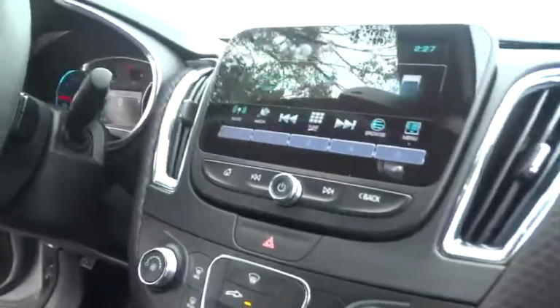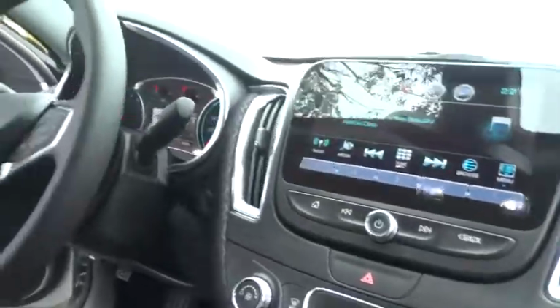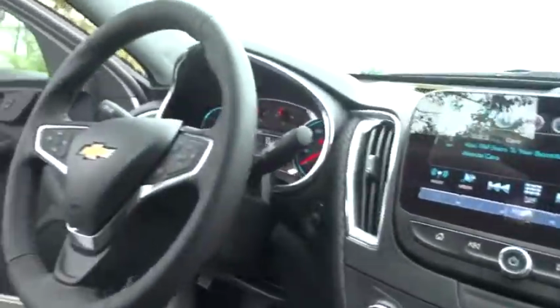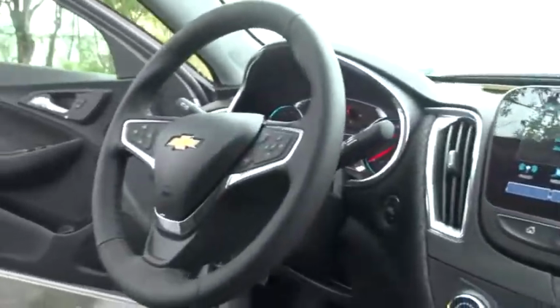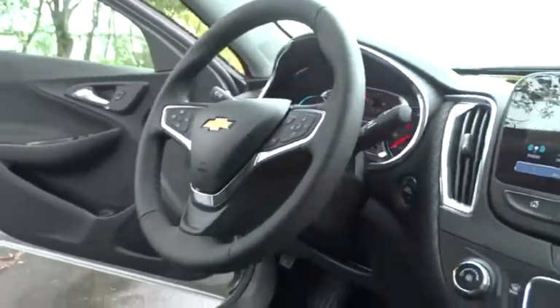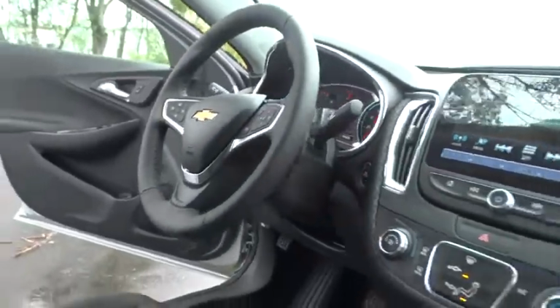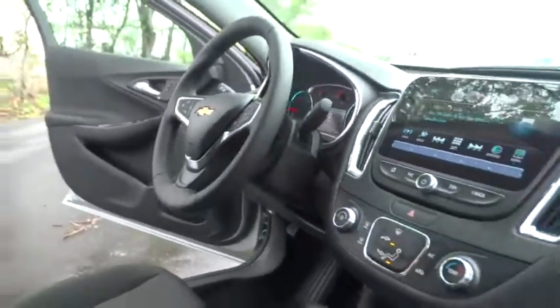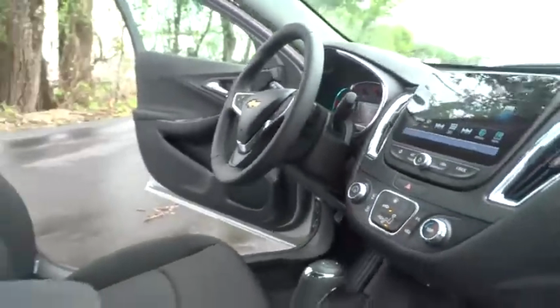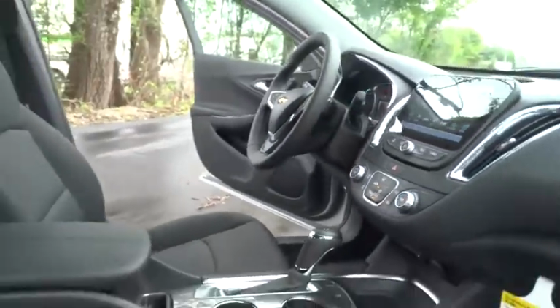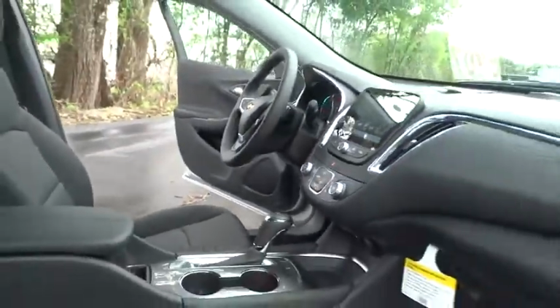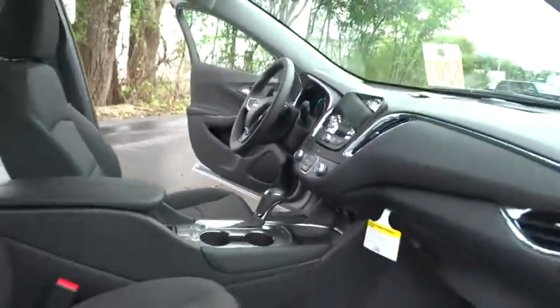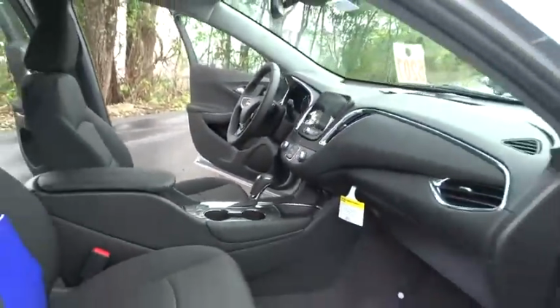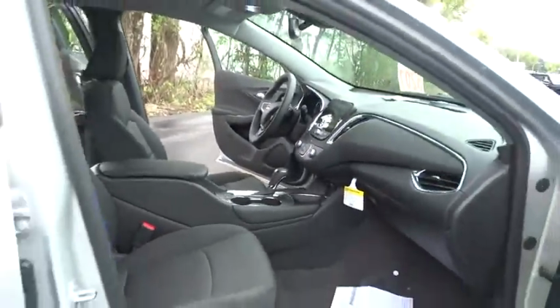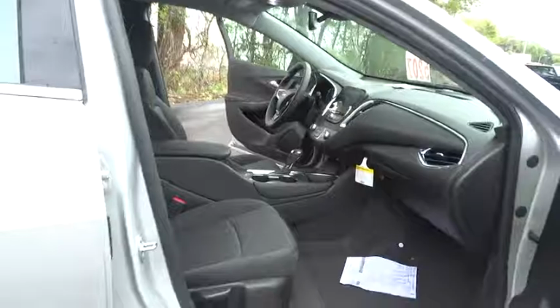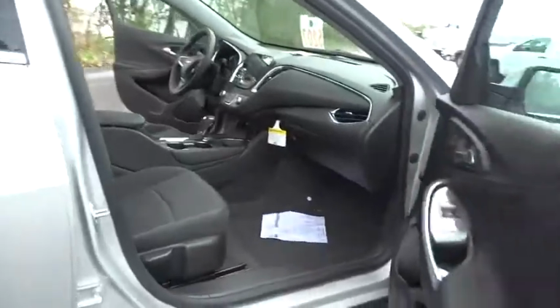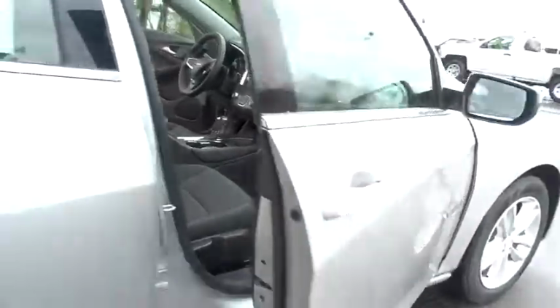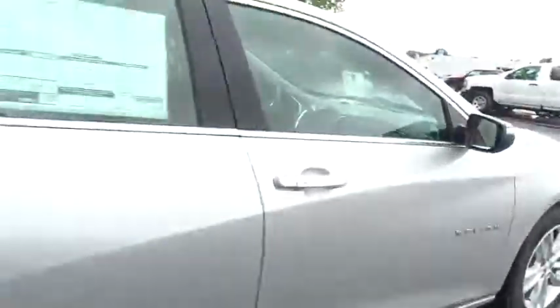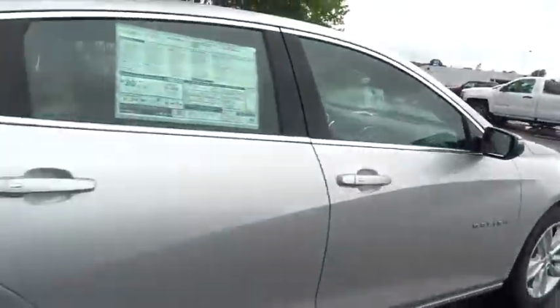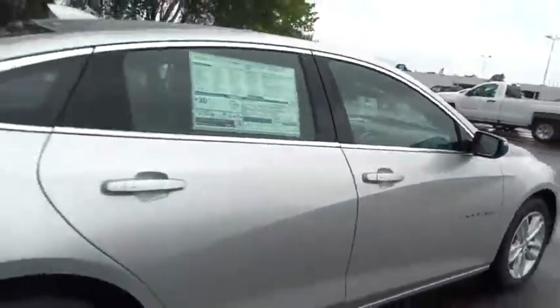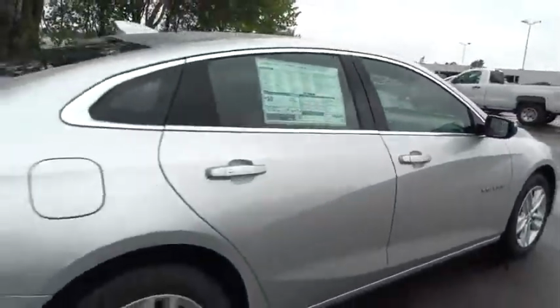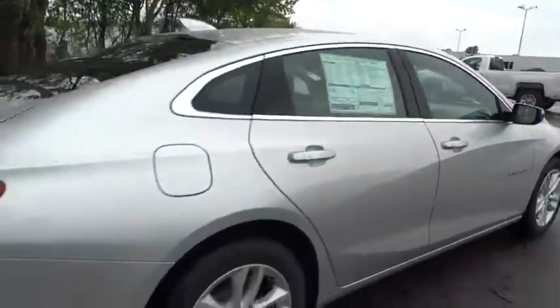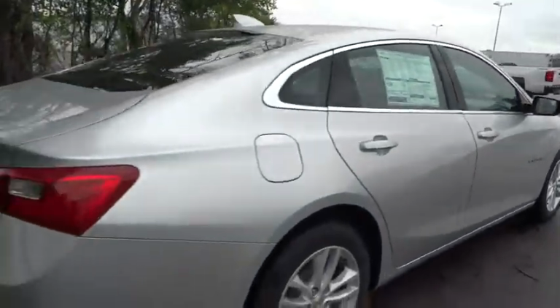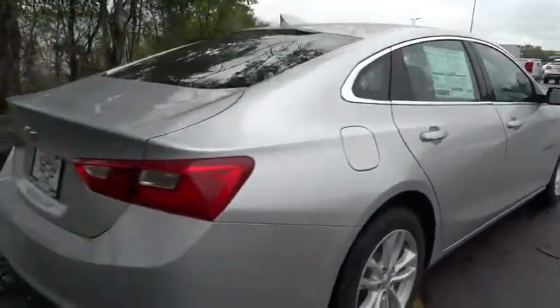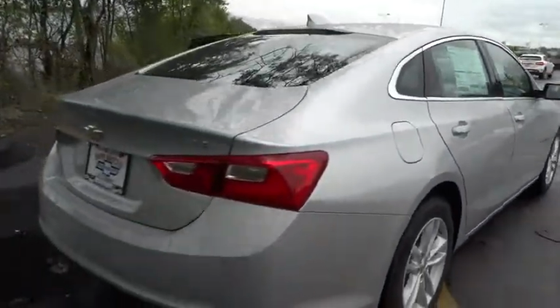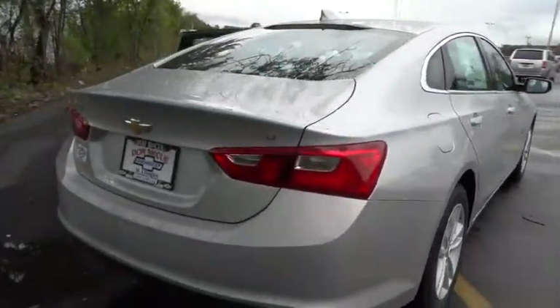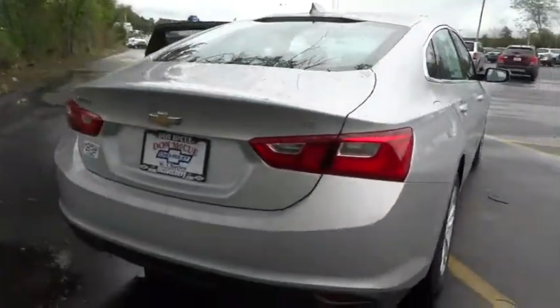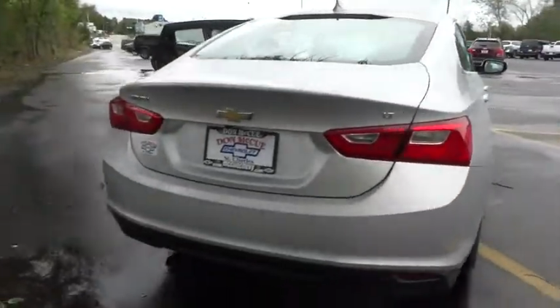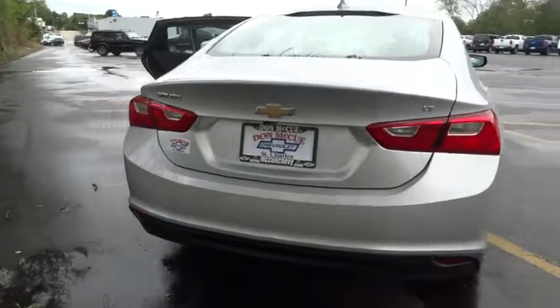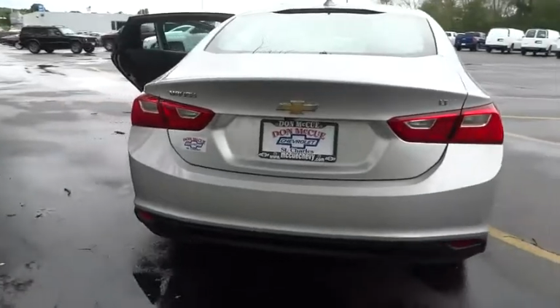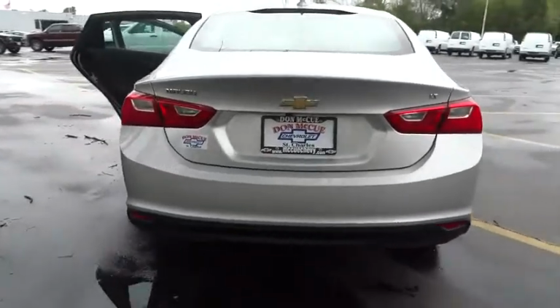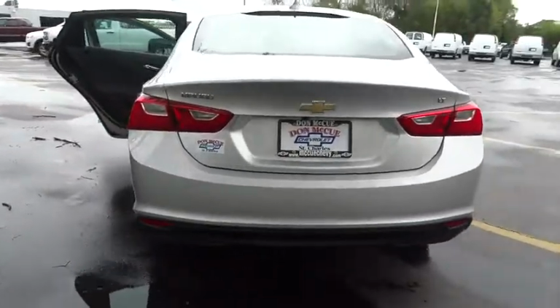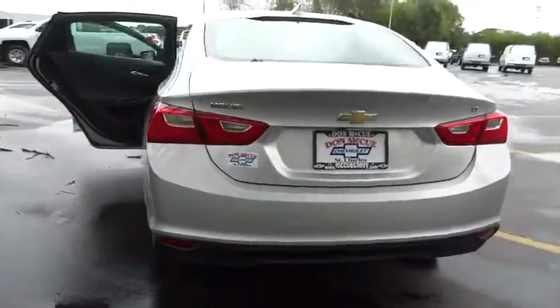Stability control, traction control, keyless entry, anti-lock braking system, steering wheel audio controls, backup camera, Bluetooth, adjustable steering wheel, four-wheel disc brakes, cruise control.